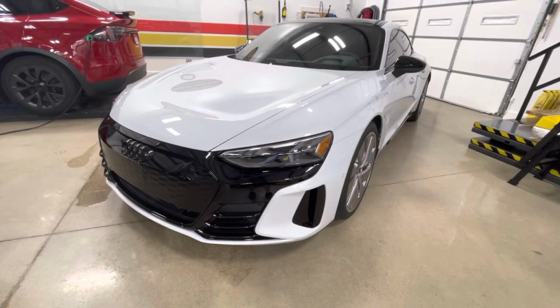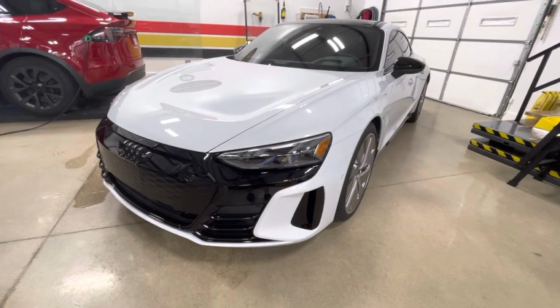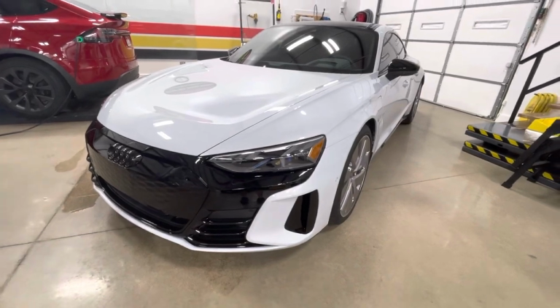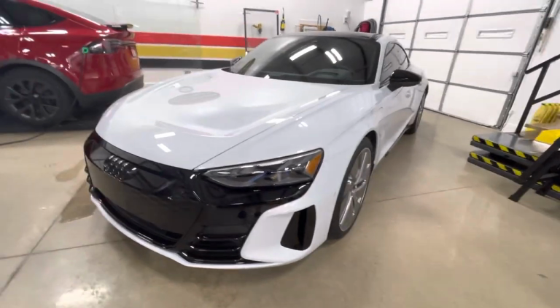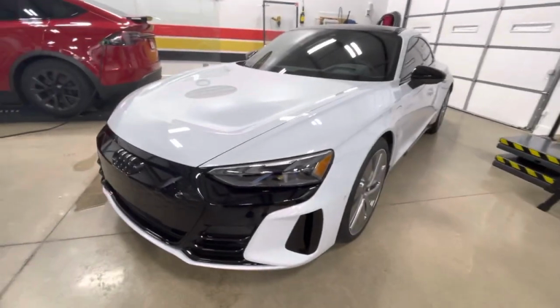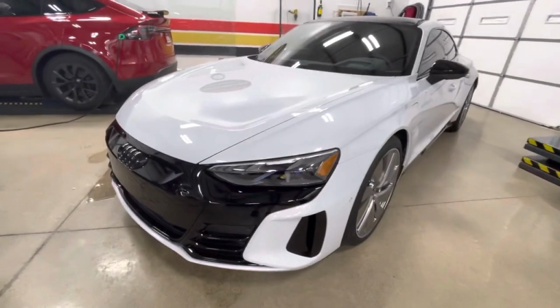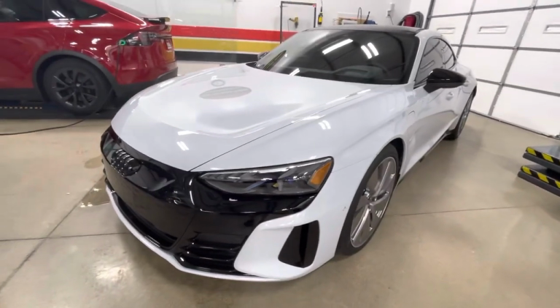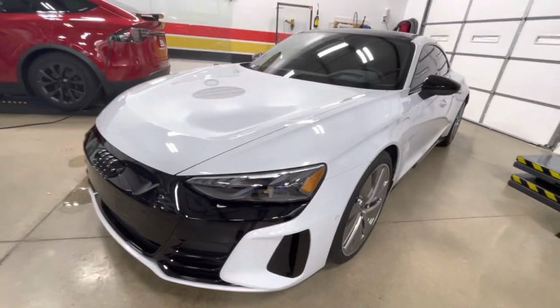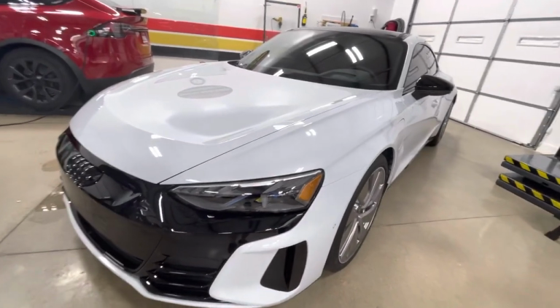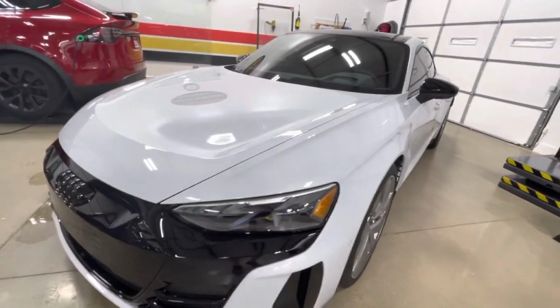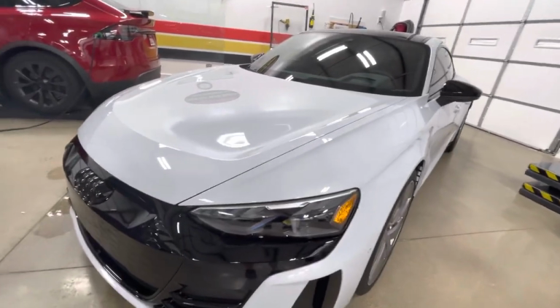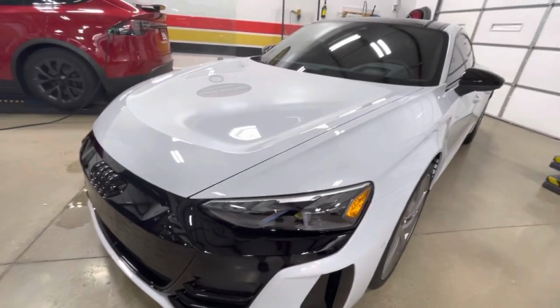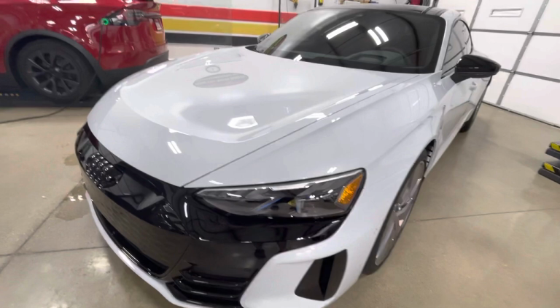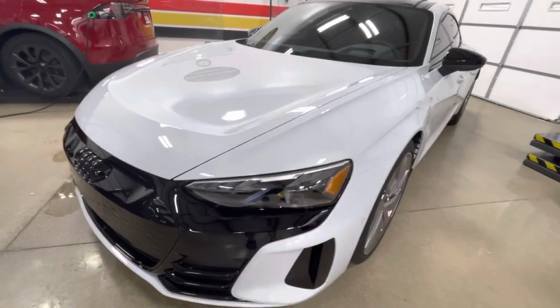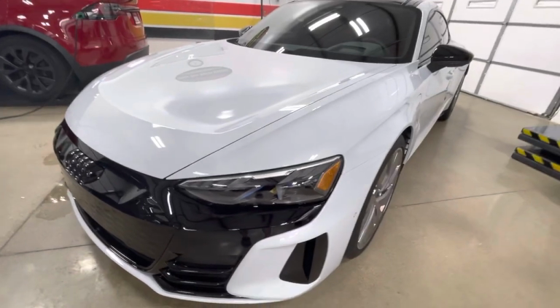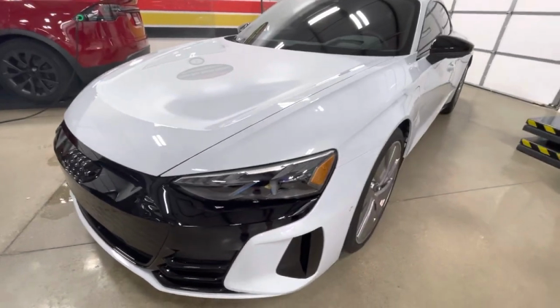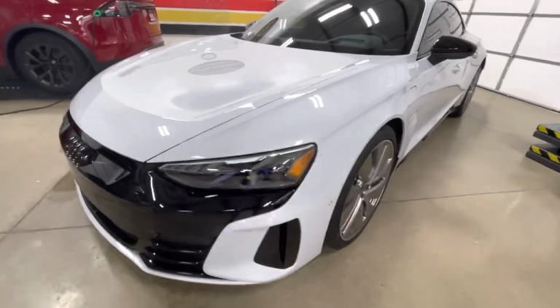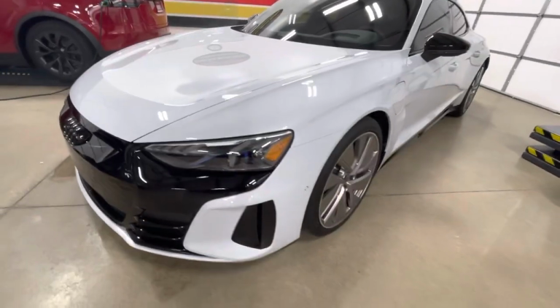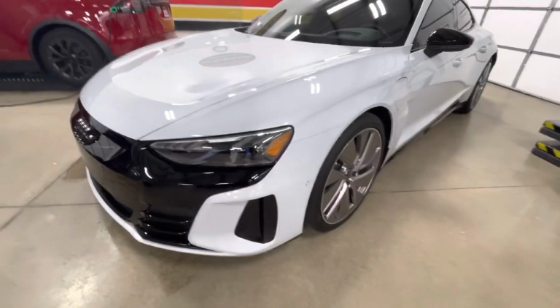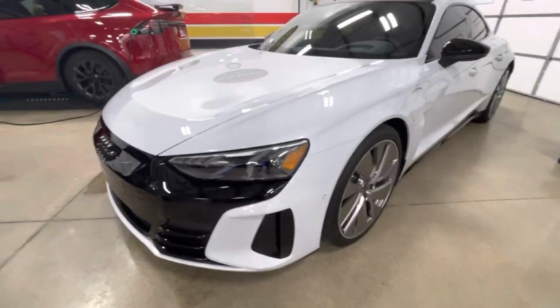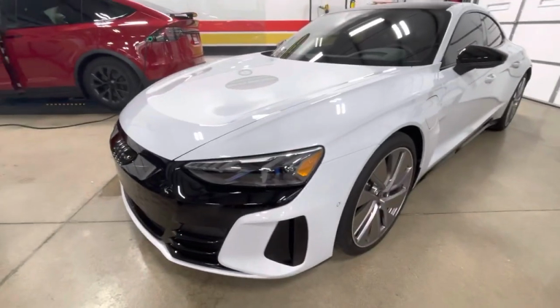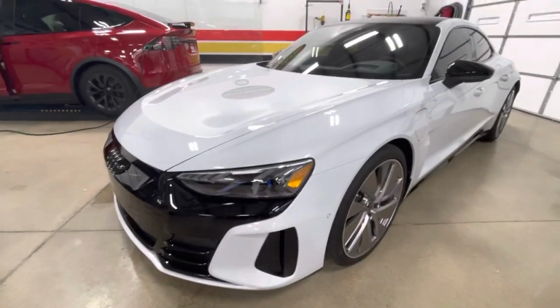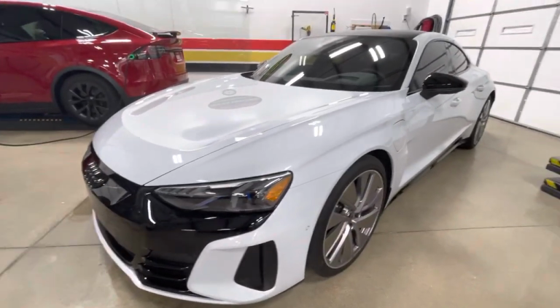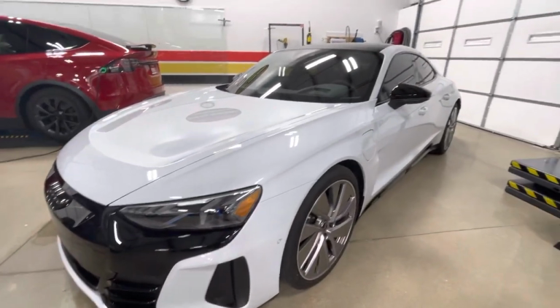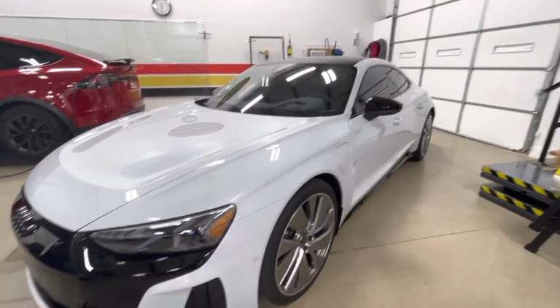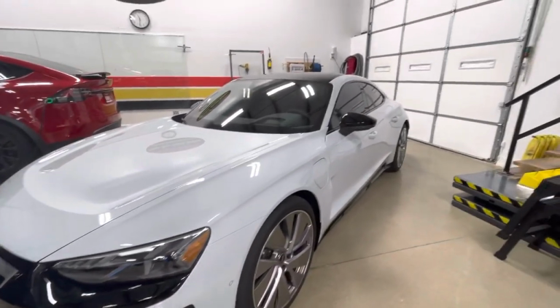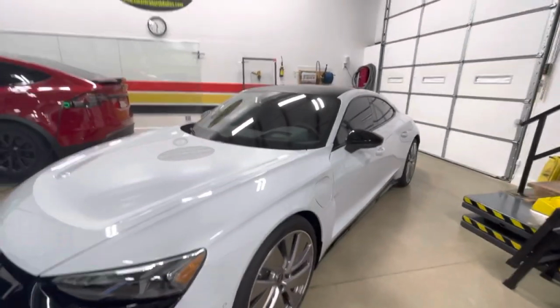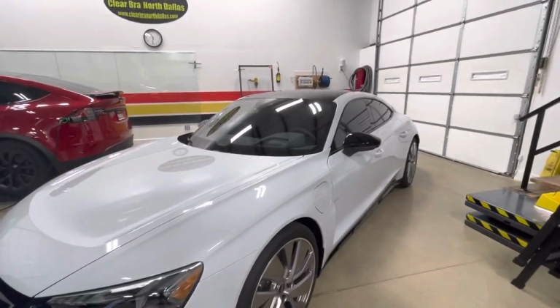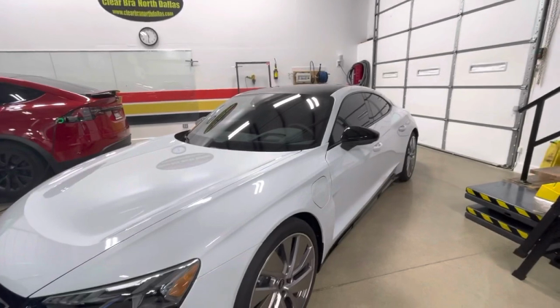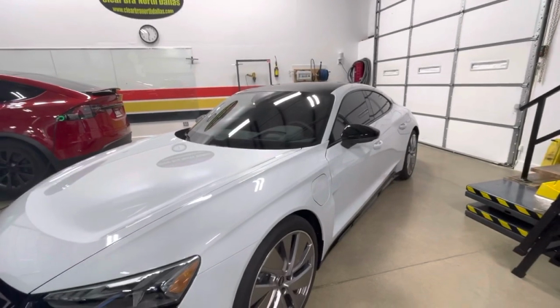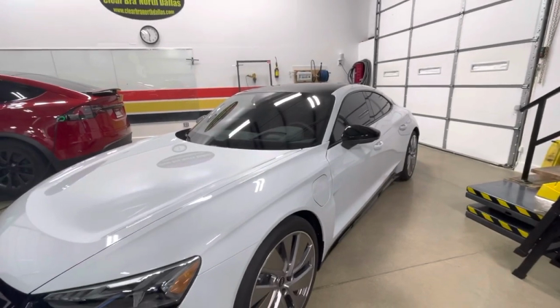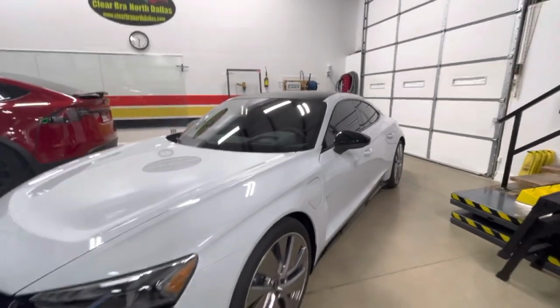Hello, Clear Bra North Dallas. 2022 Audi e-tron full front with some rocker panels, ceramic coating in the back, Expel XR Plus window film.